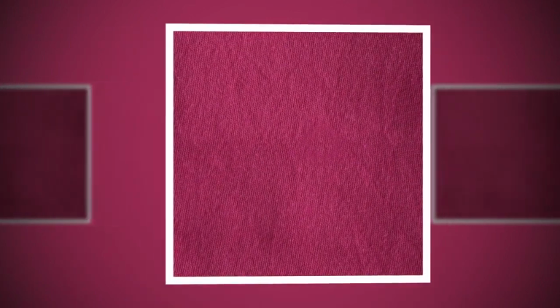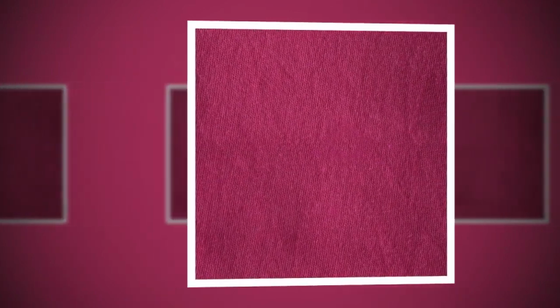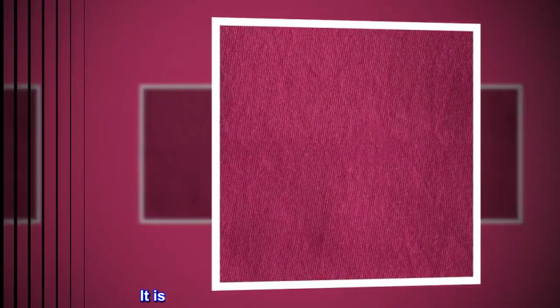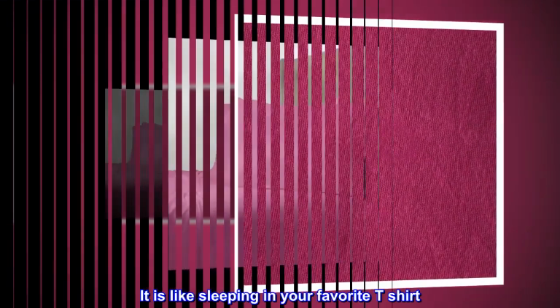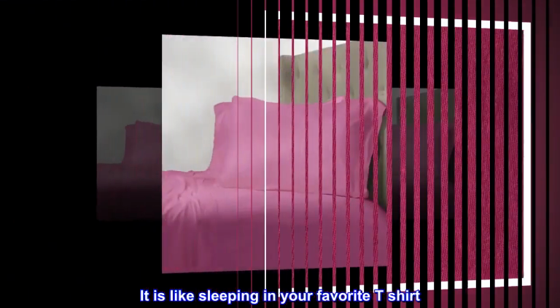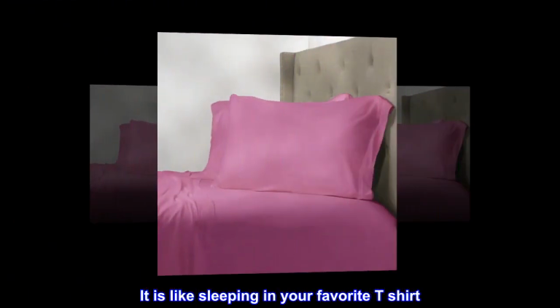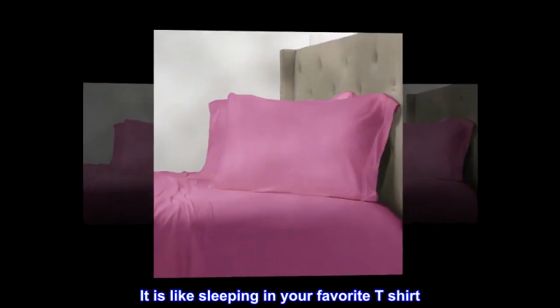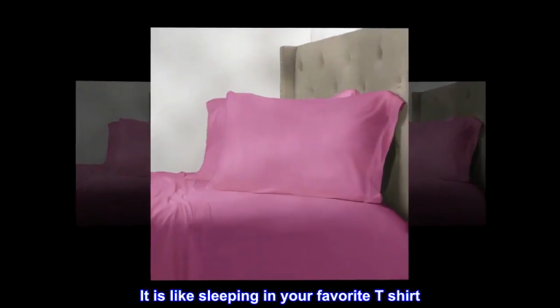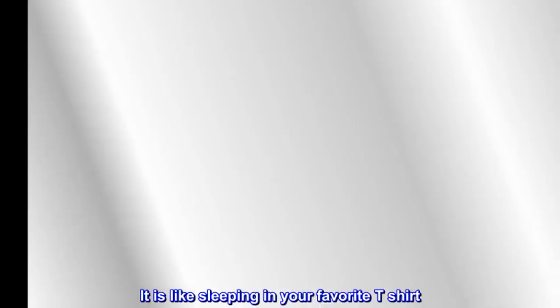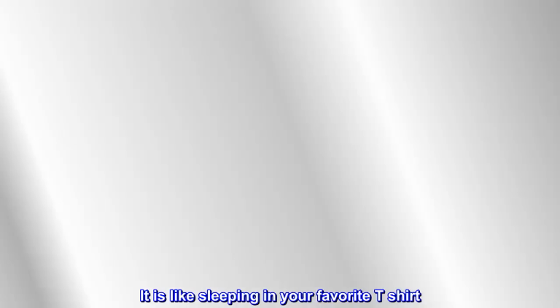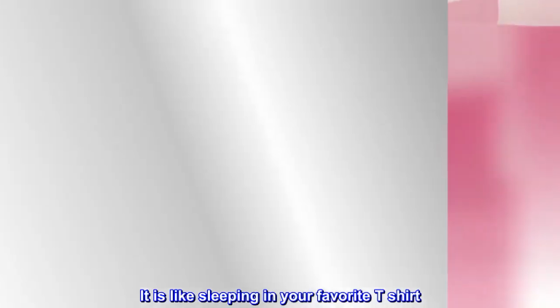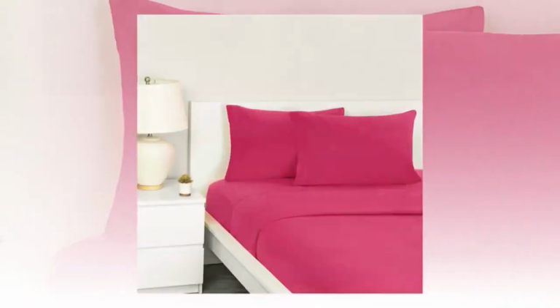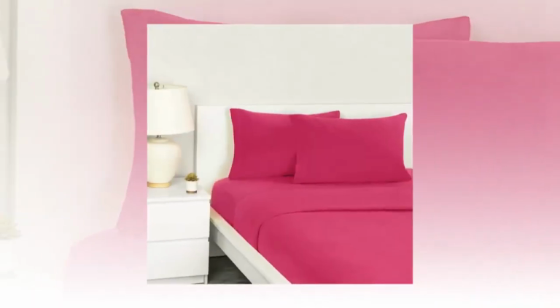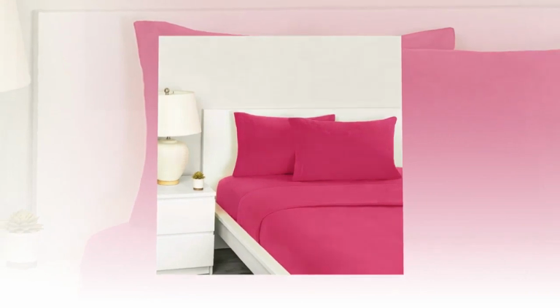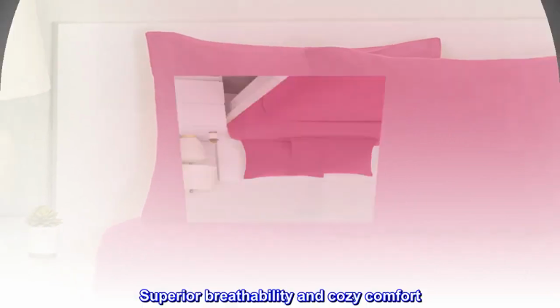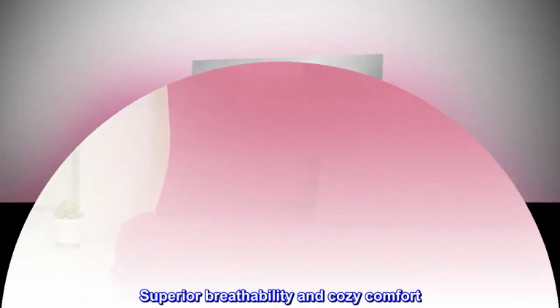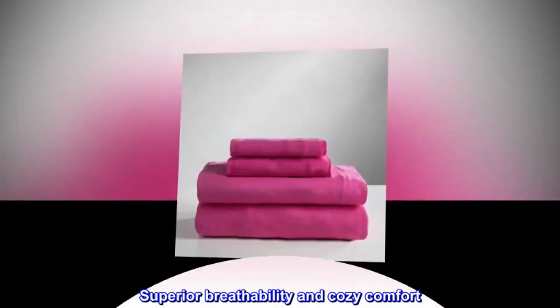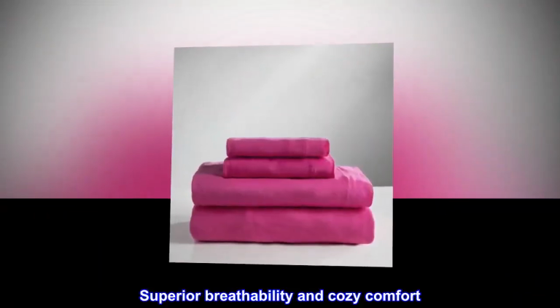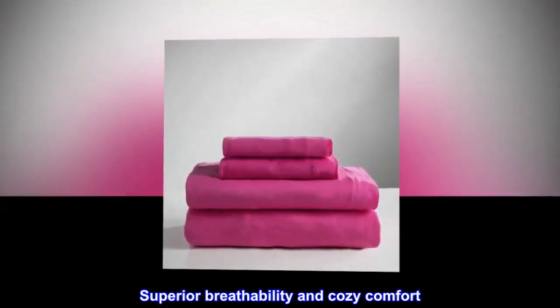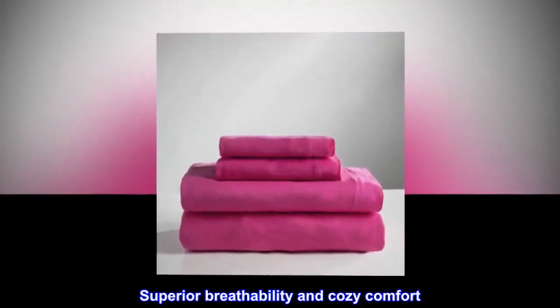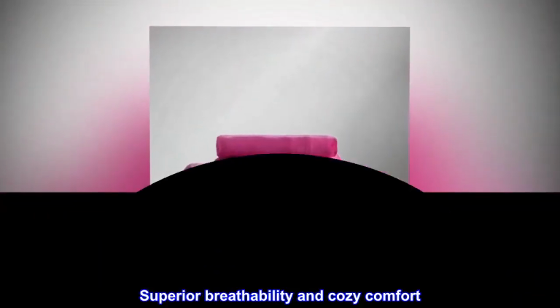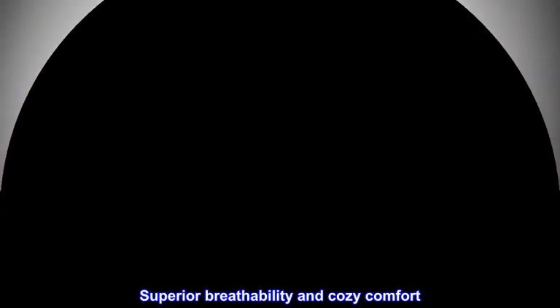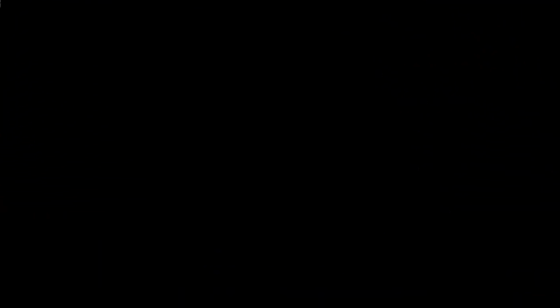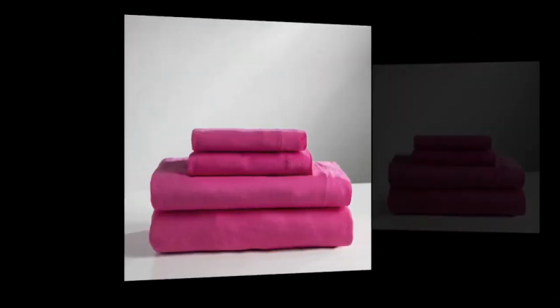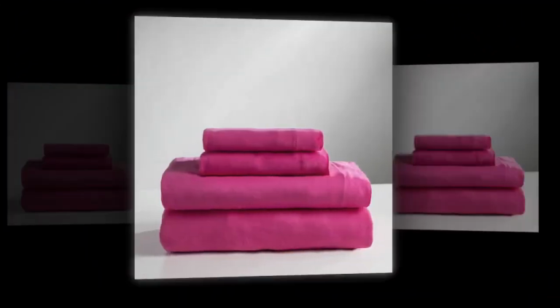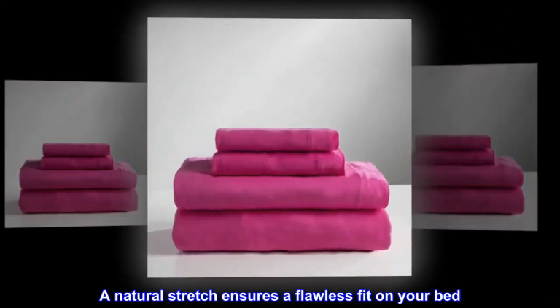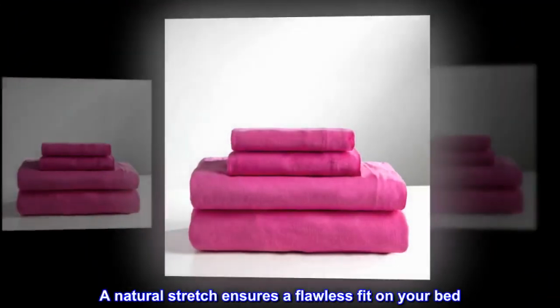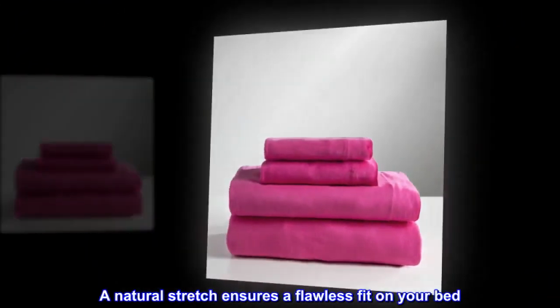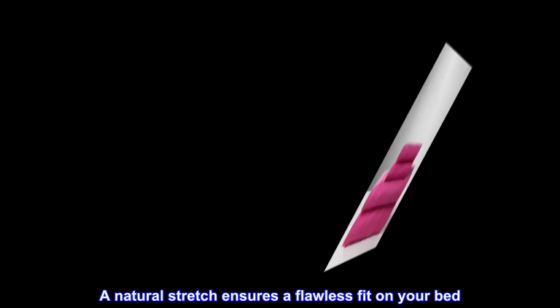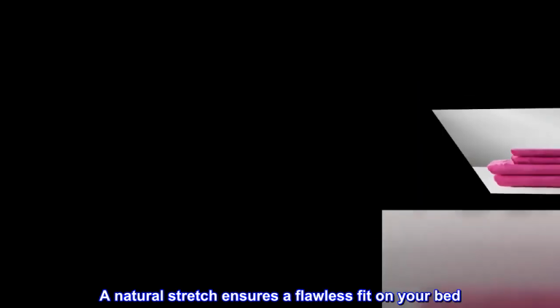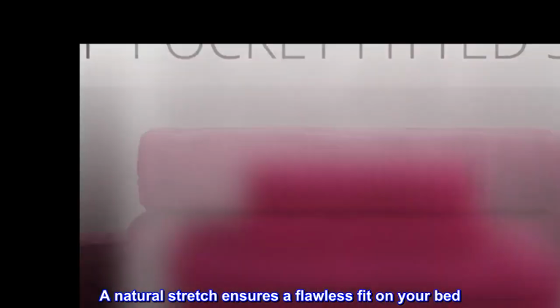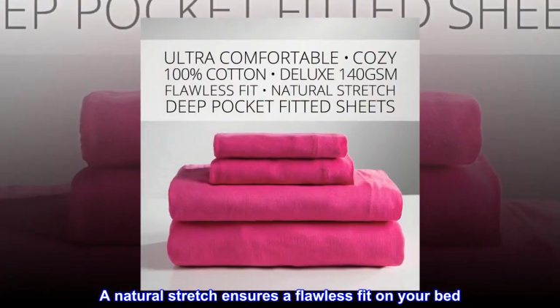It is like sleeping in your favorite t-shirt. Superior breathability and cozy comfort. A natural stretch ensures a flawless fit on your bed.